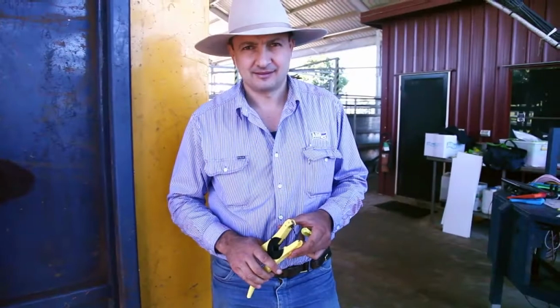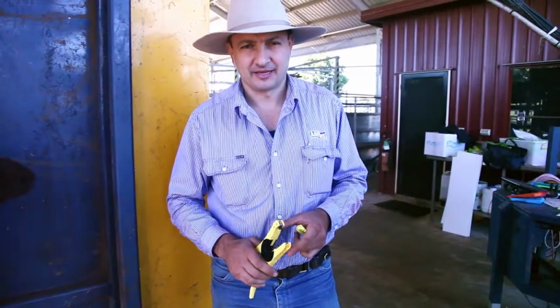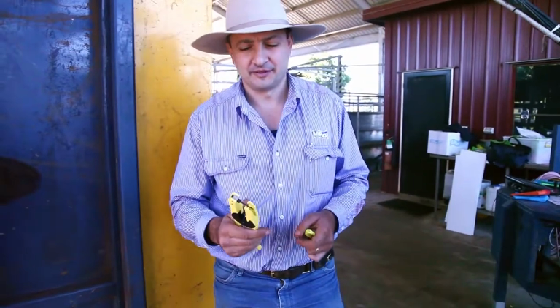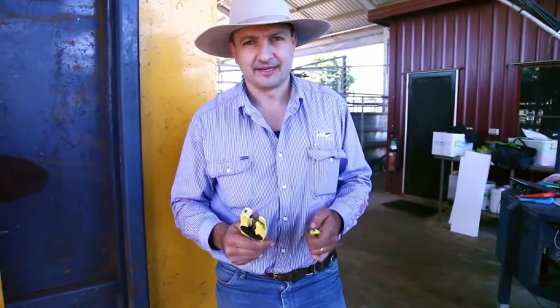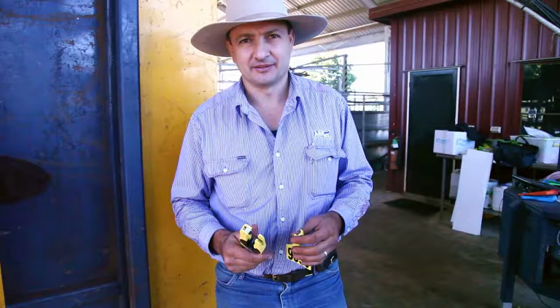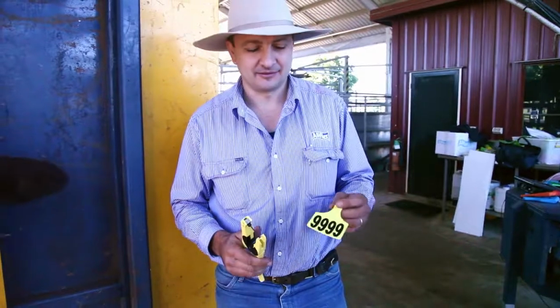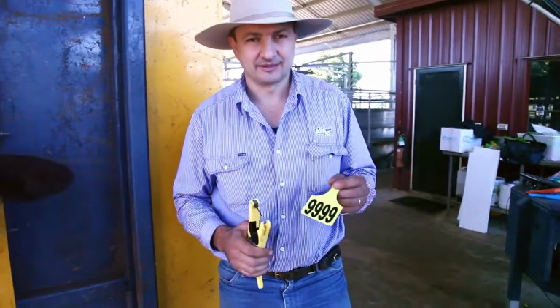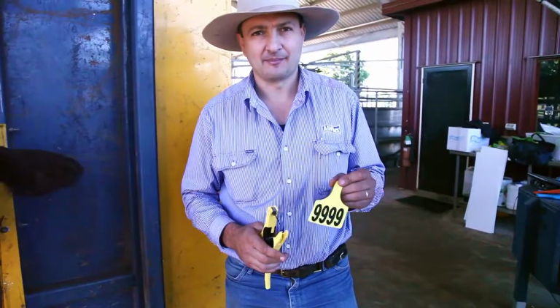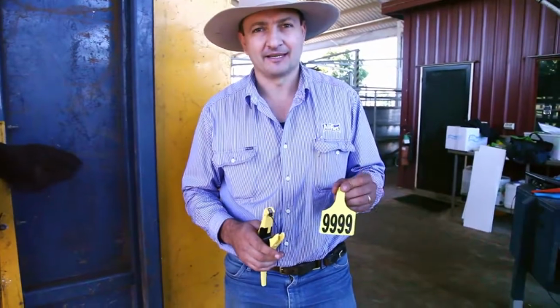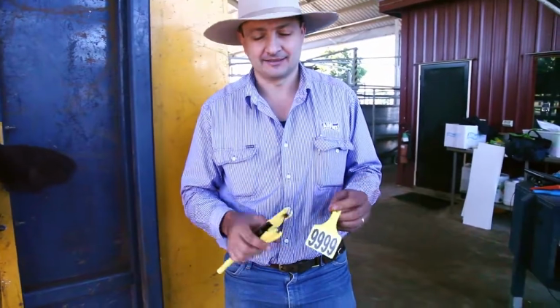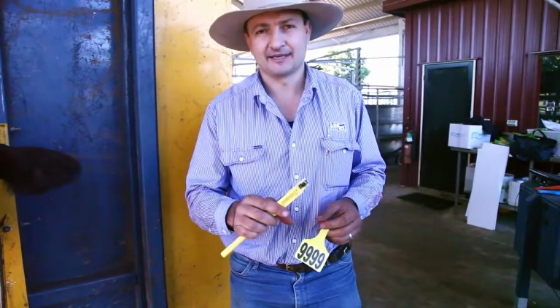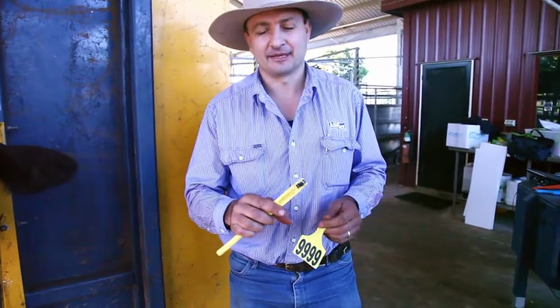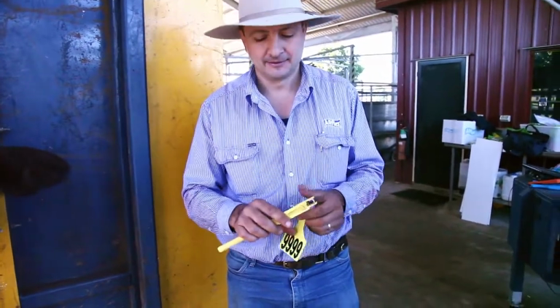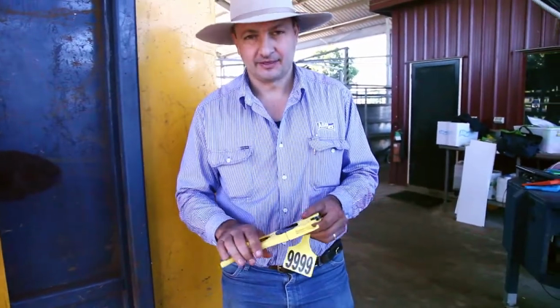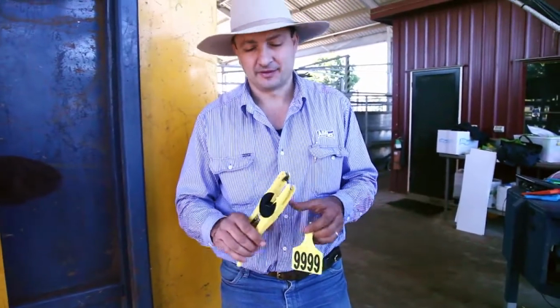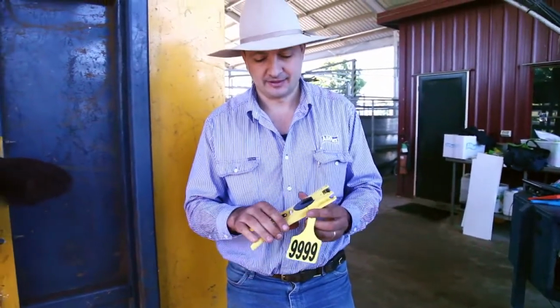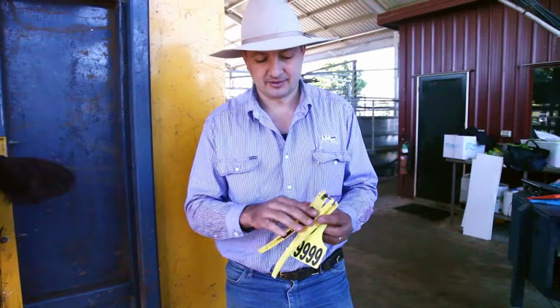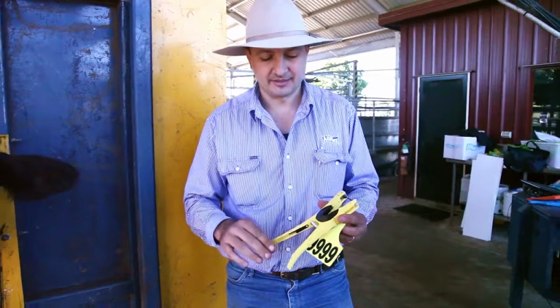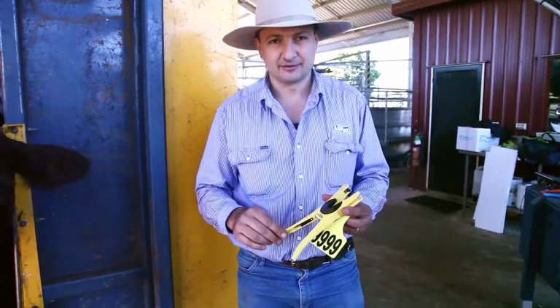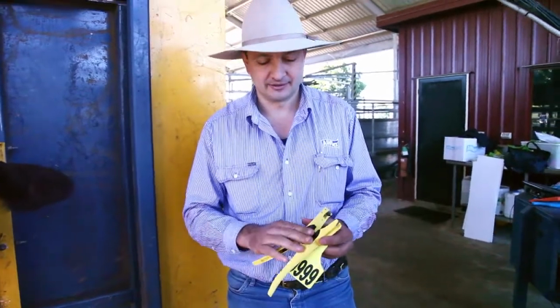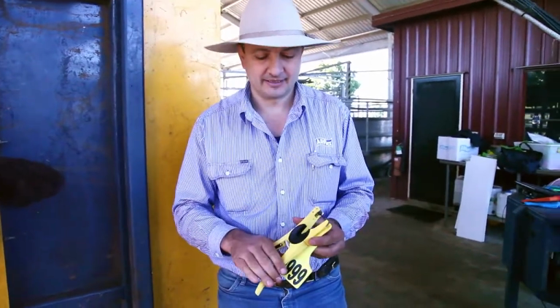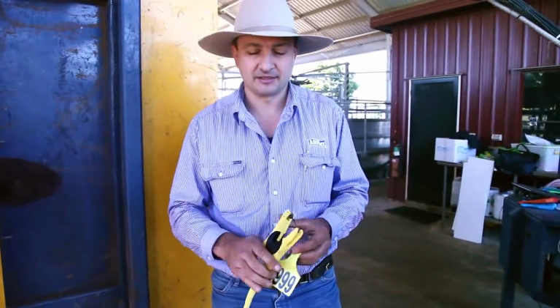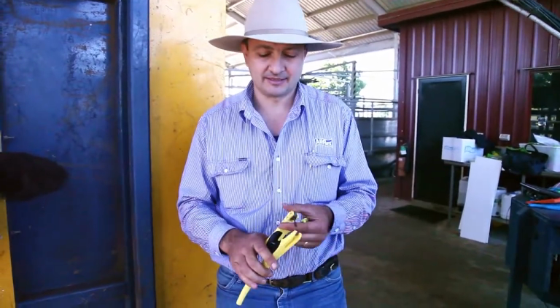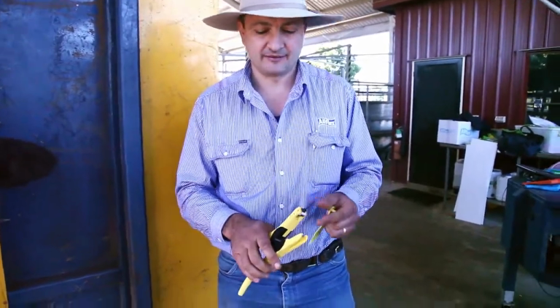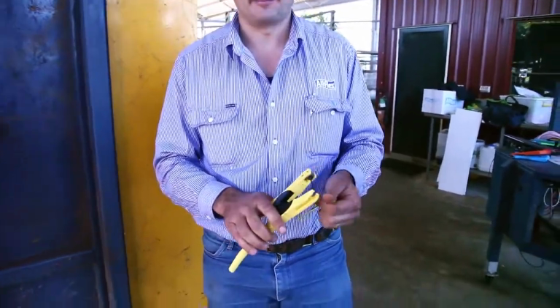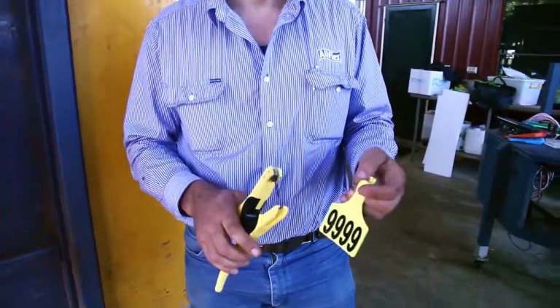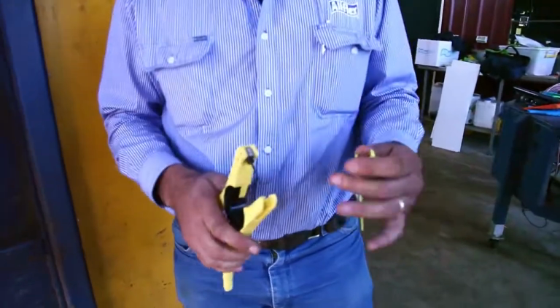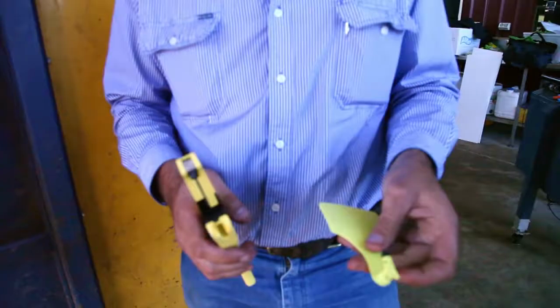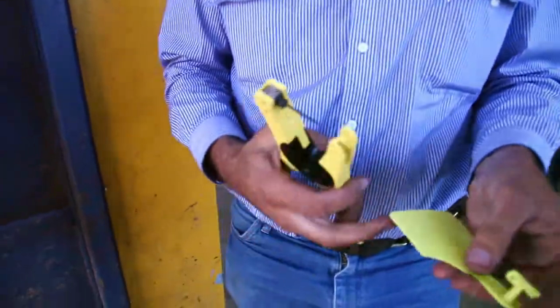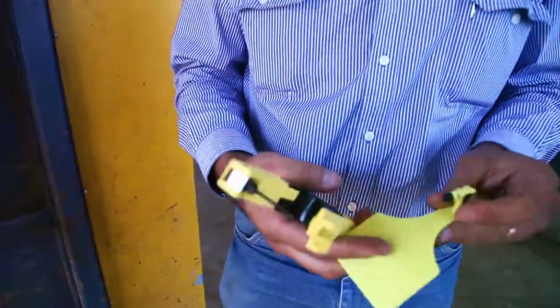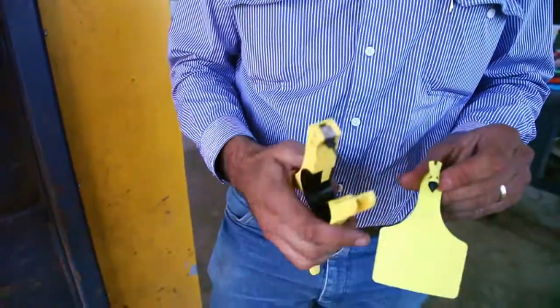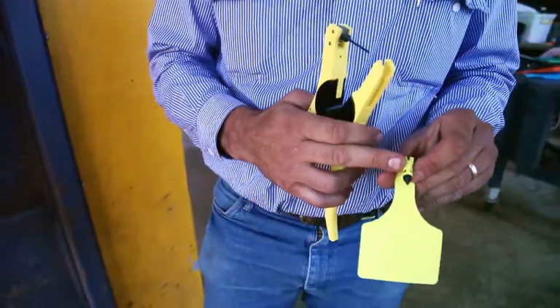I'm going to go through a visual tag using our Allflex One Piece A-Tag and the A-Tag applicator. The difference with this is it's similar in the handle design and how it's structured, but it does have a flick-out pin and this is a one-piece tag so there is no button.